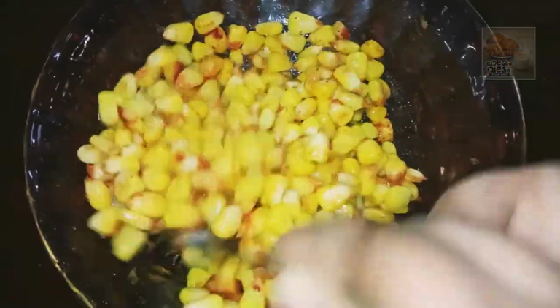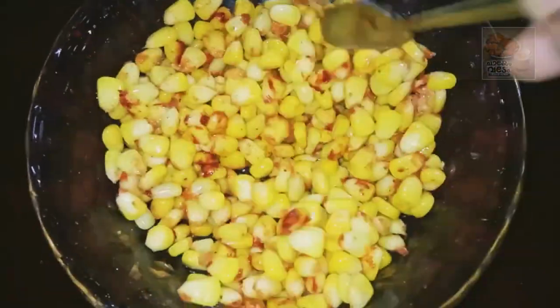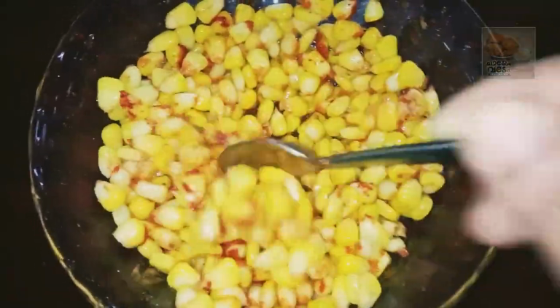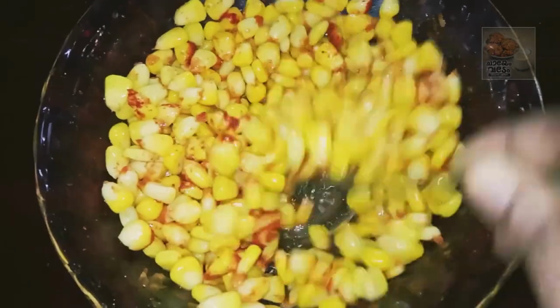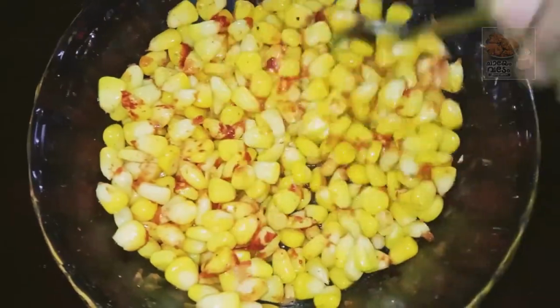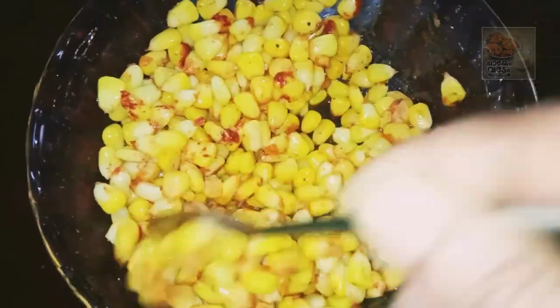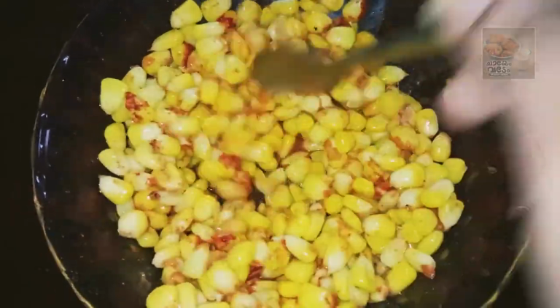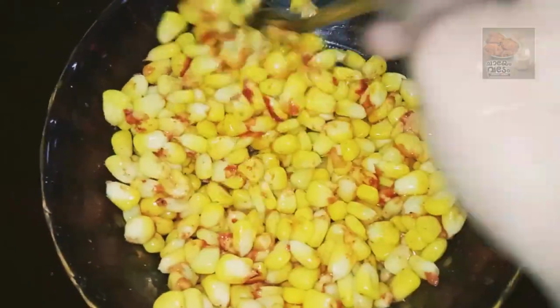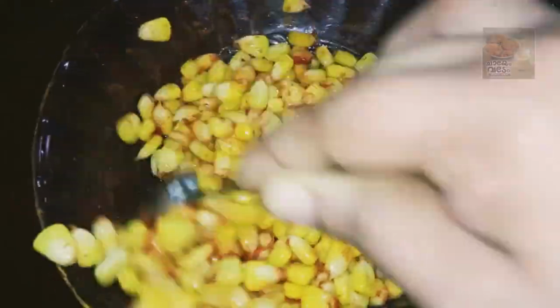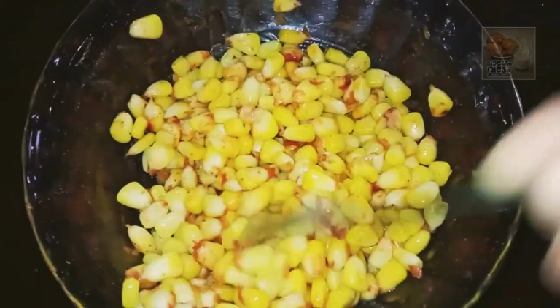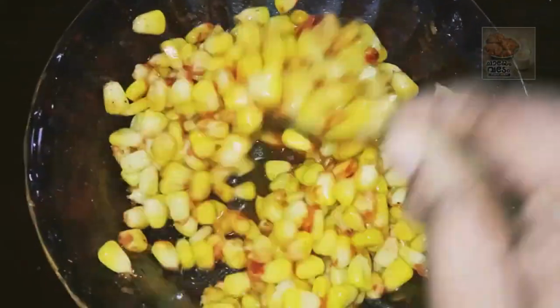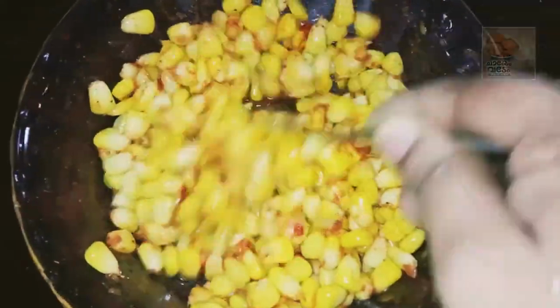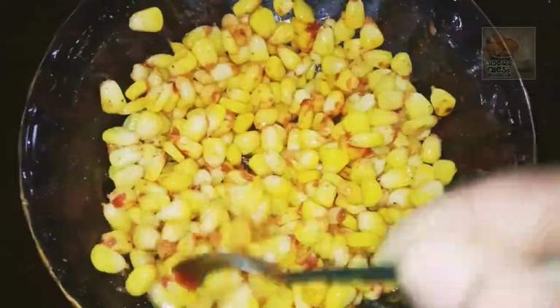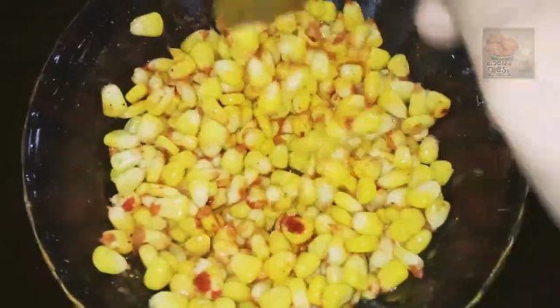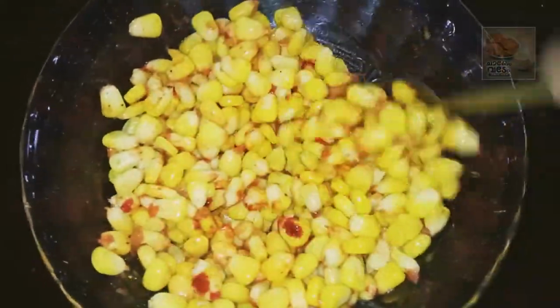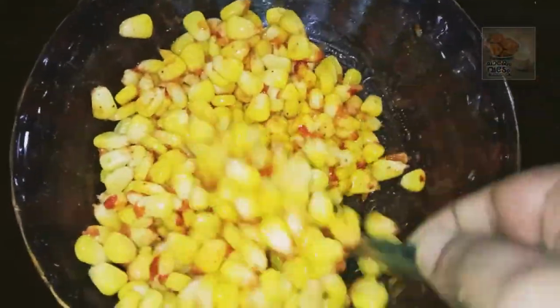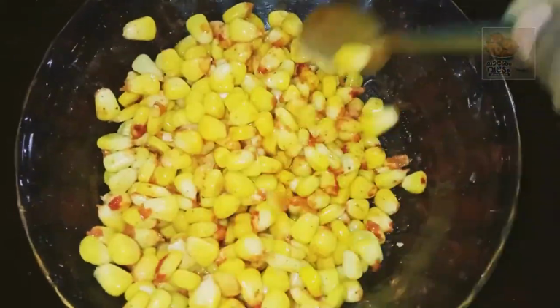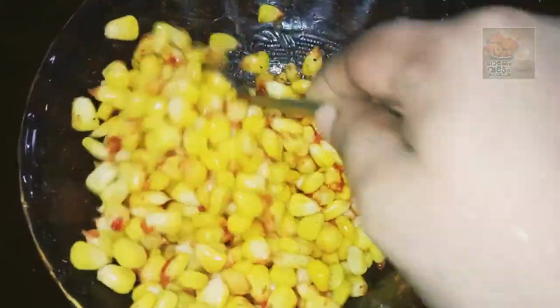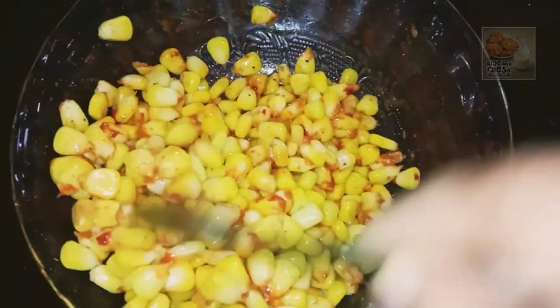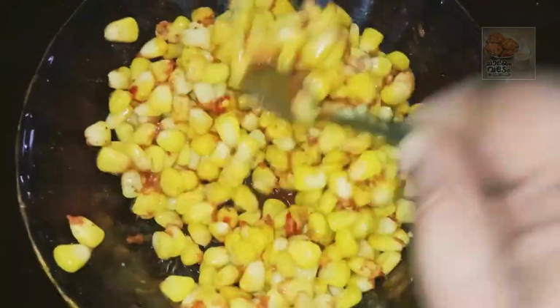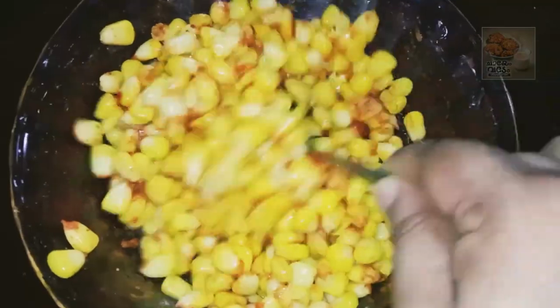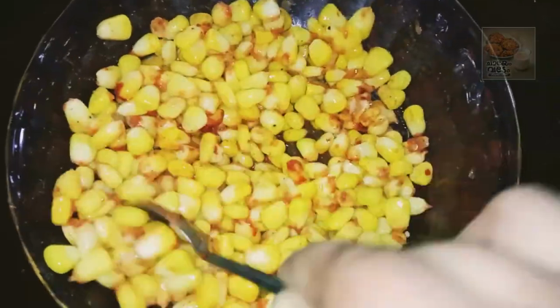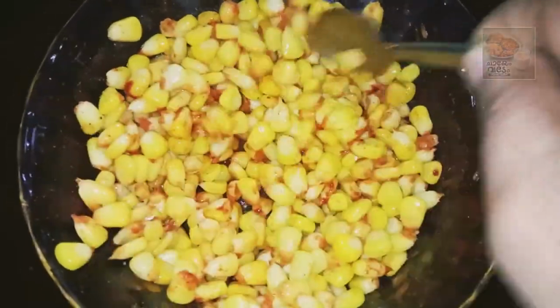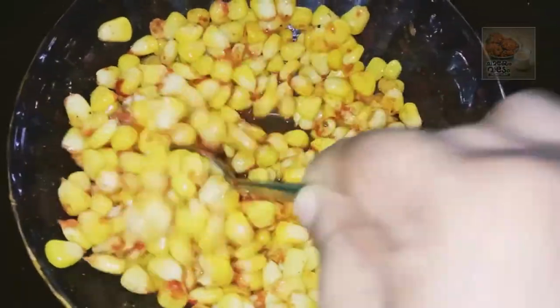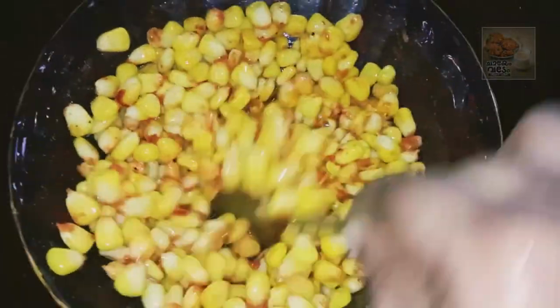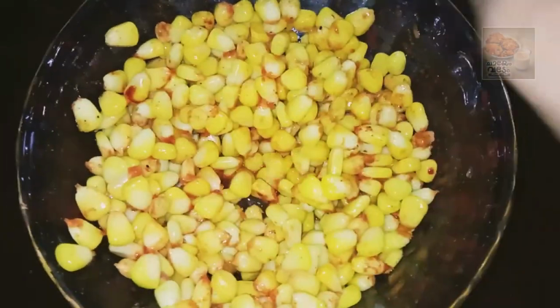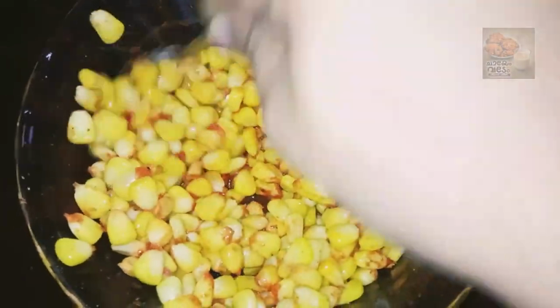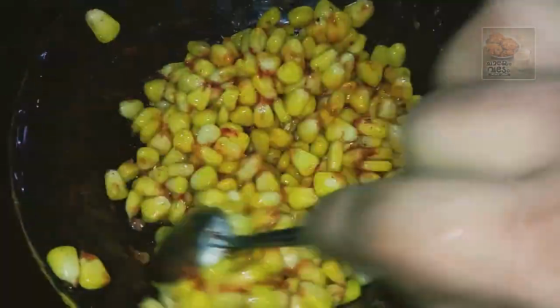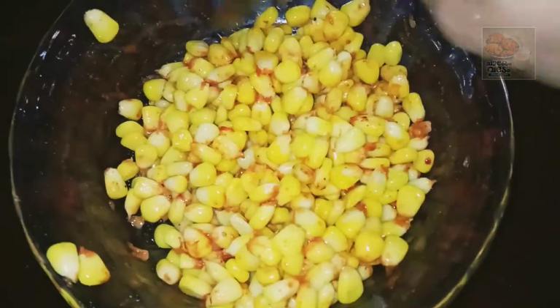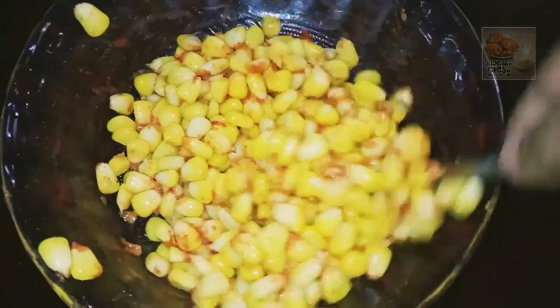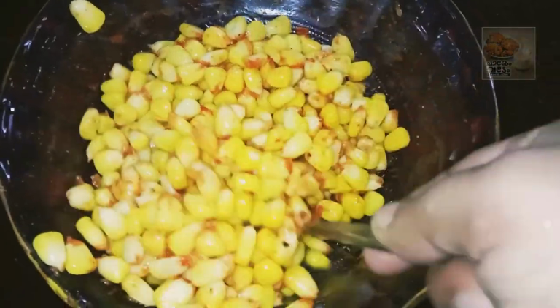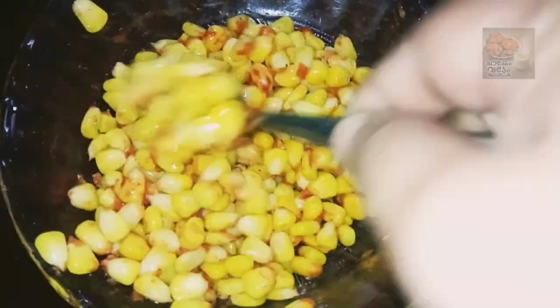Let's make the chaat masala. Let's enjoy the flavor.